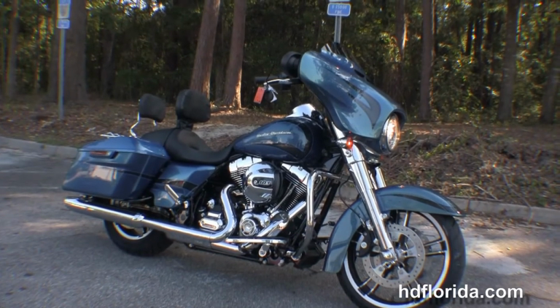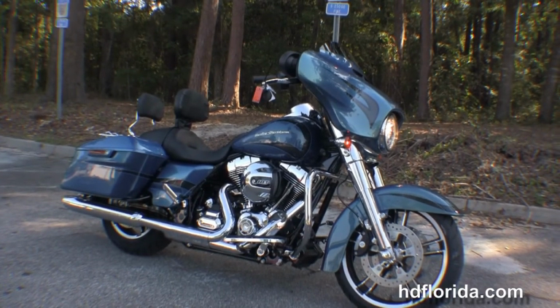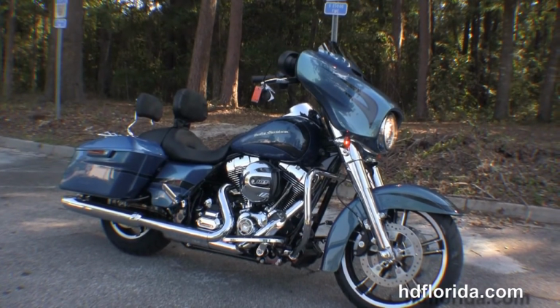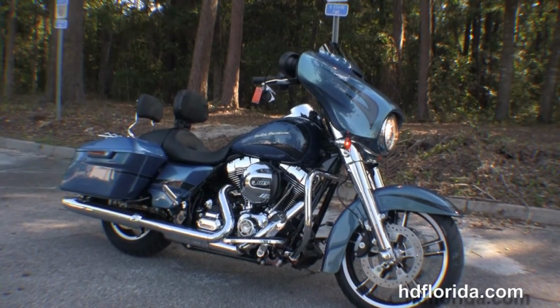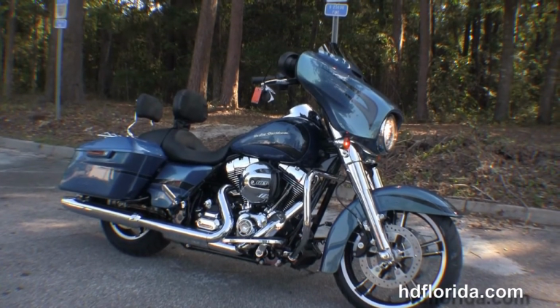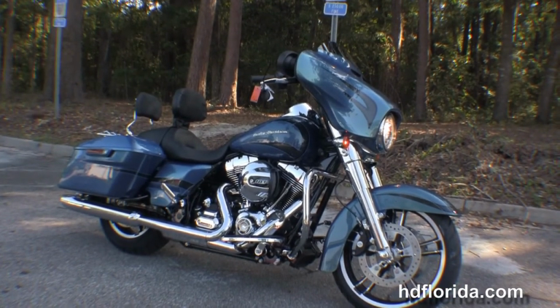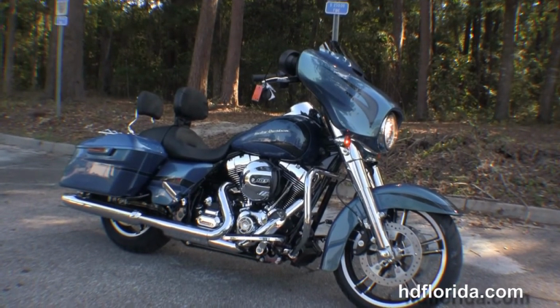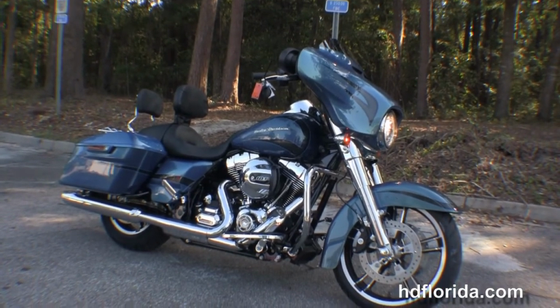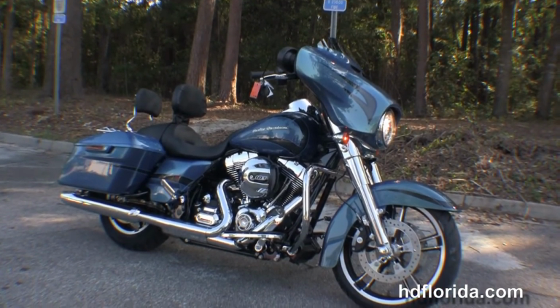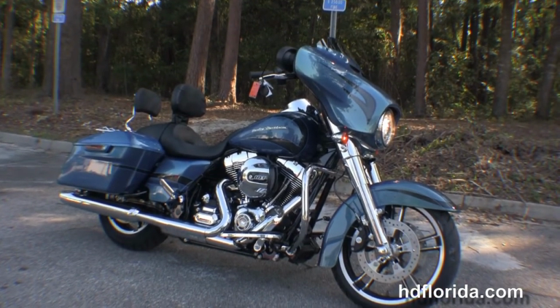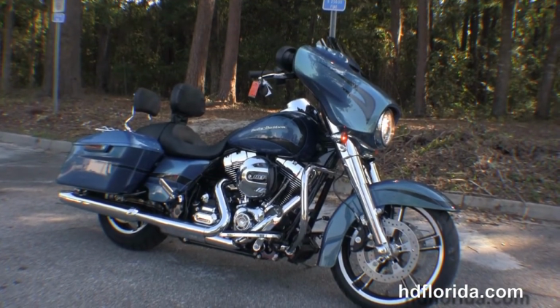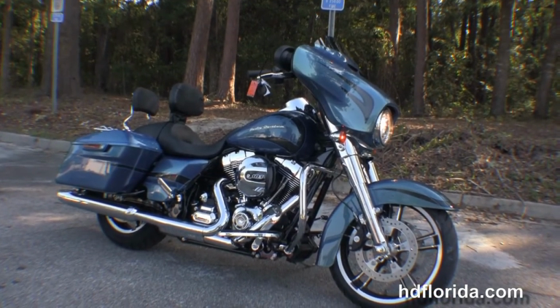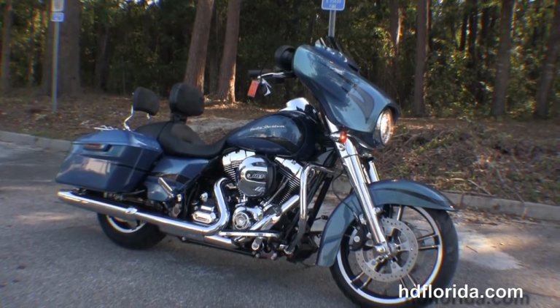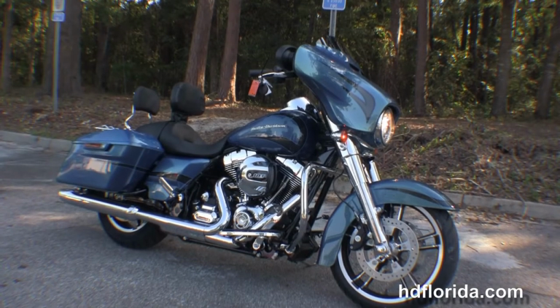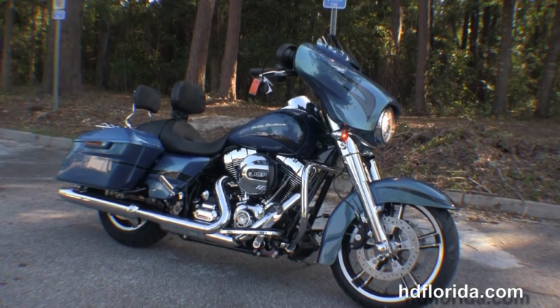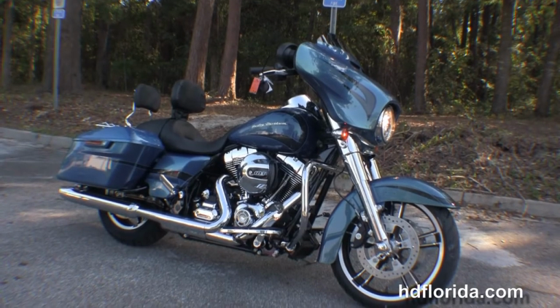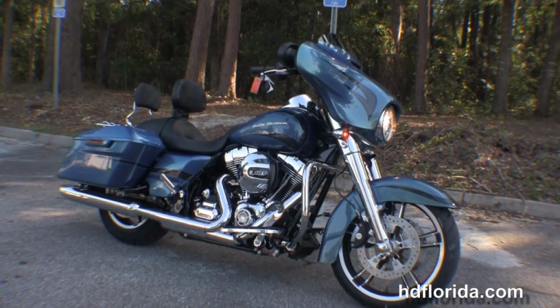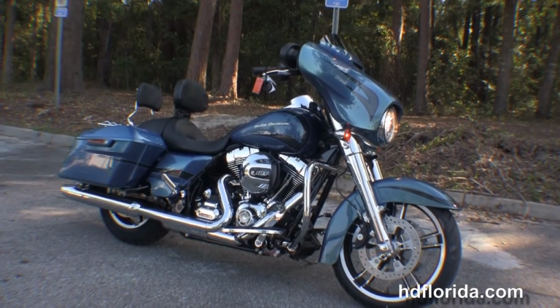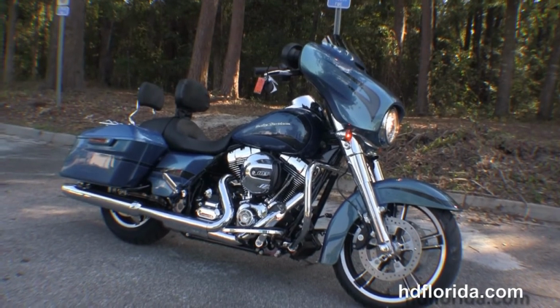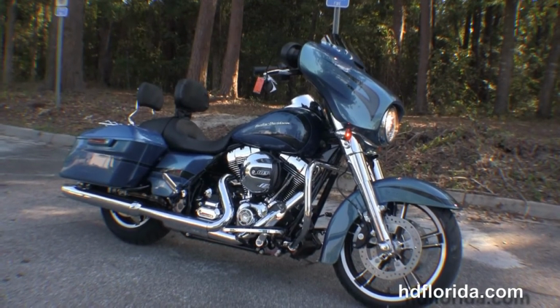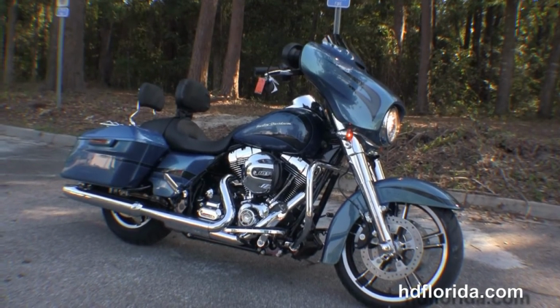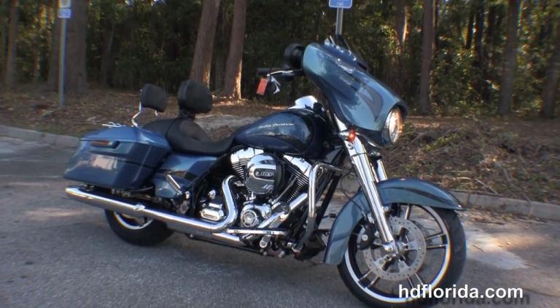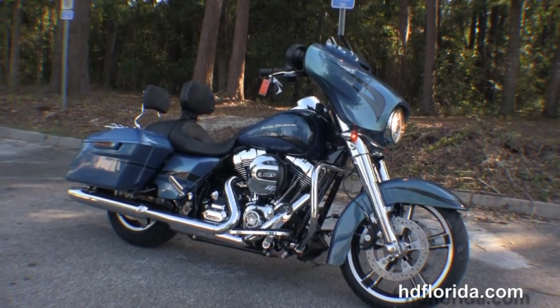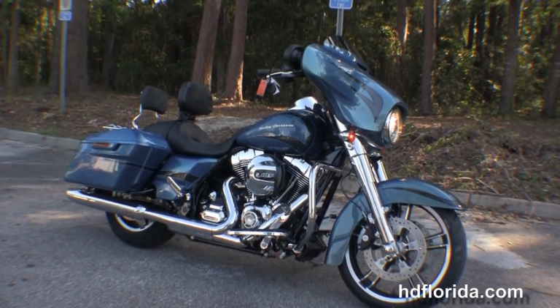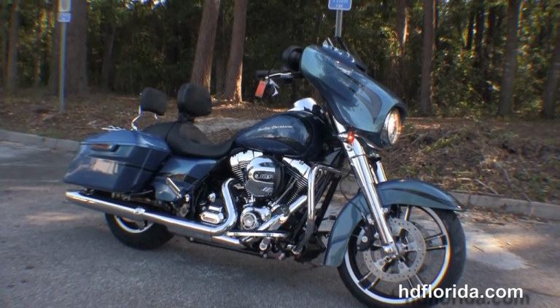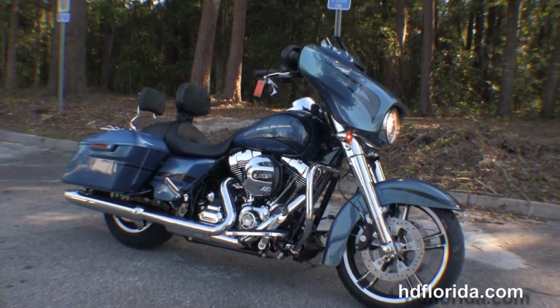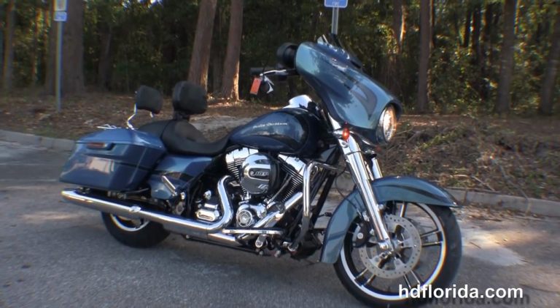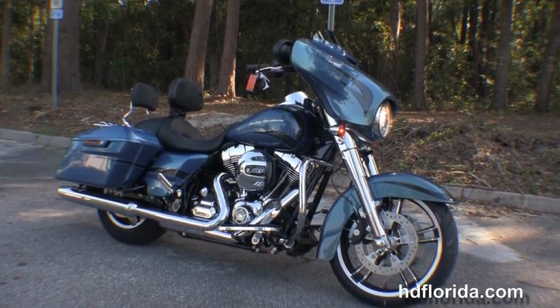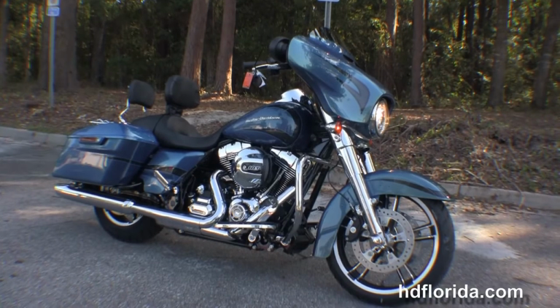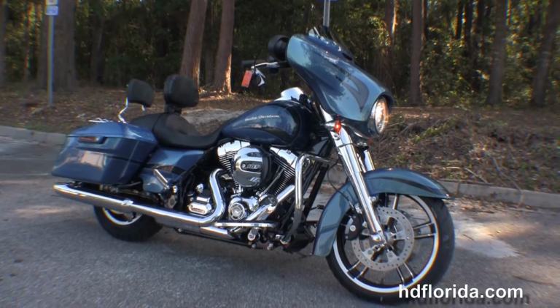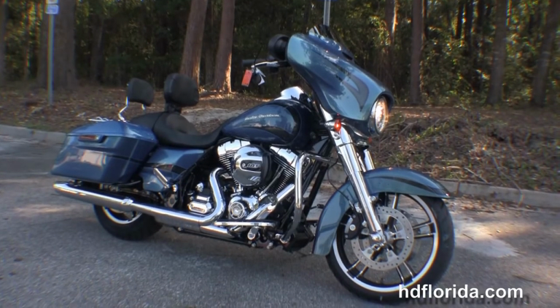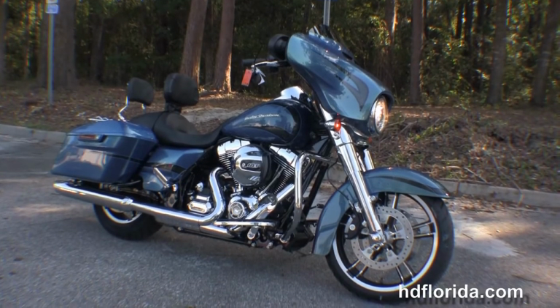Here at the world famous Tallahassee Harley, all our bikes are fully serviced and safety inspected. We take anything on trade — cars, campers, trucks, boats, guns, artwork, jewelry — you name it, we take it, as long as we don't have to feed it.